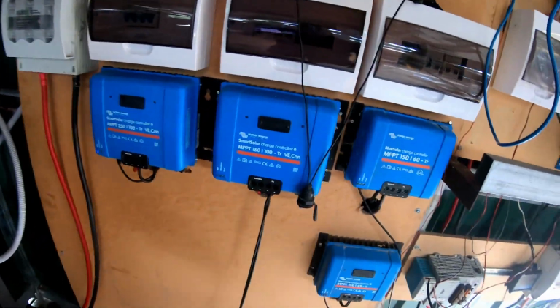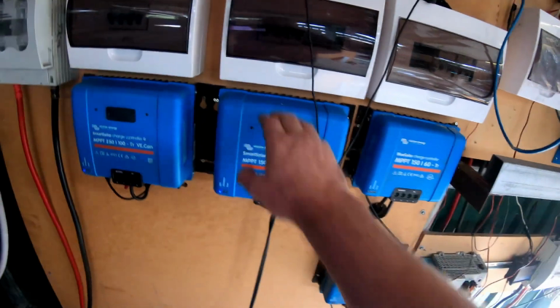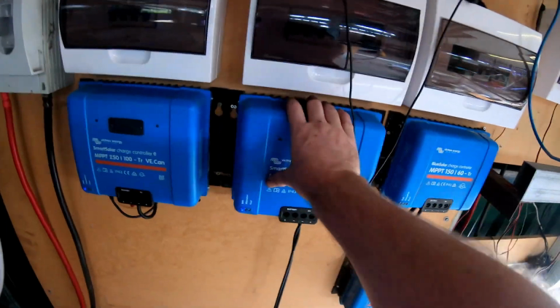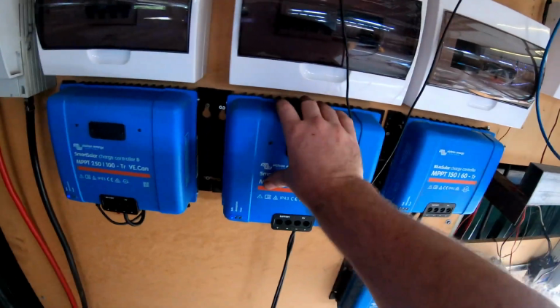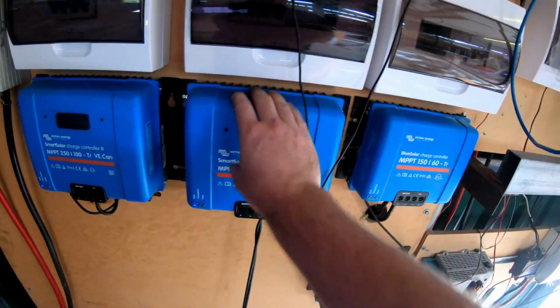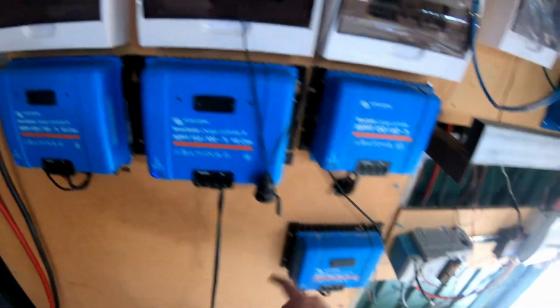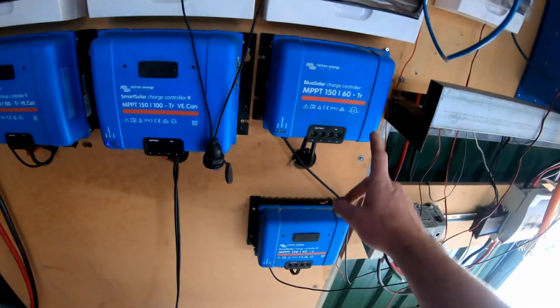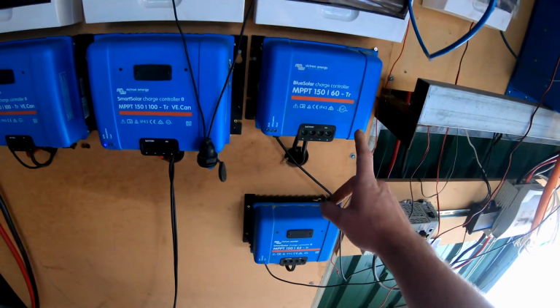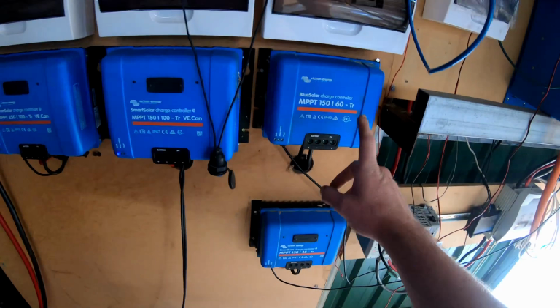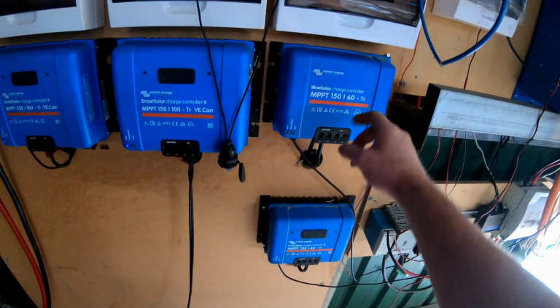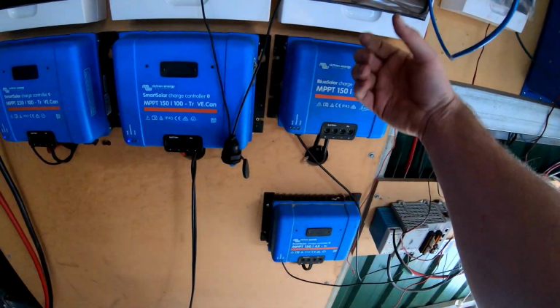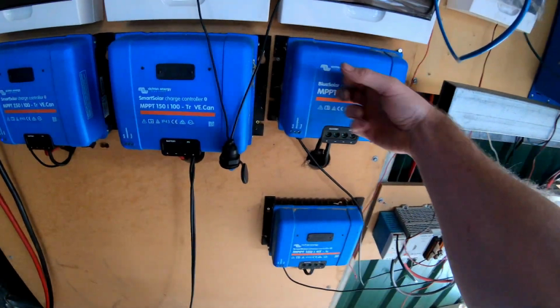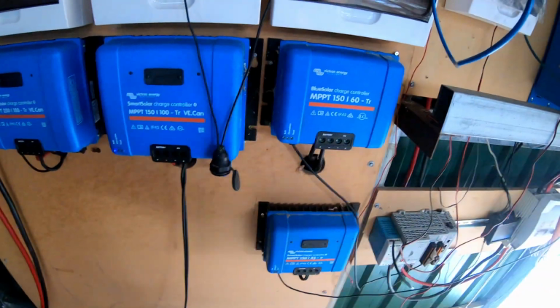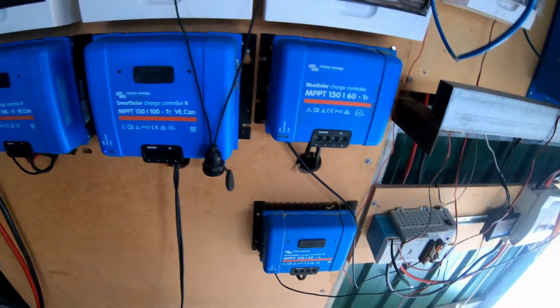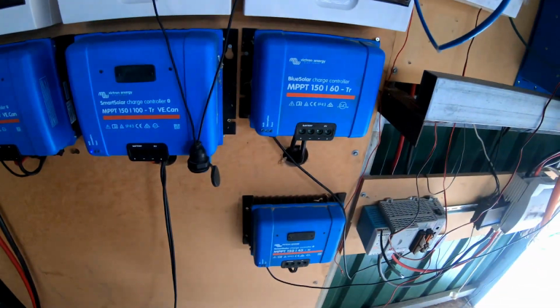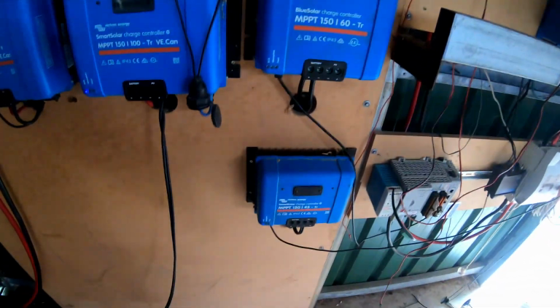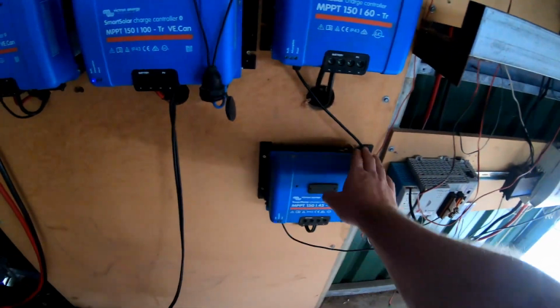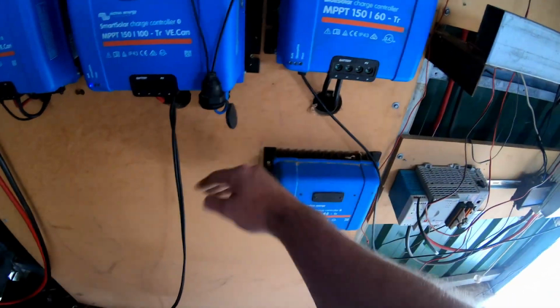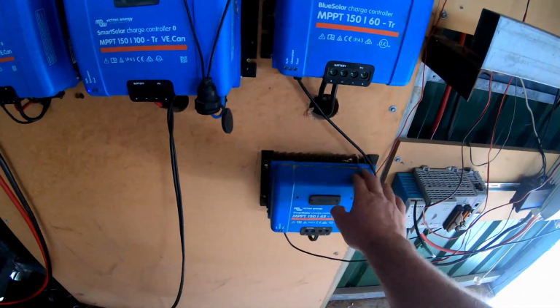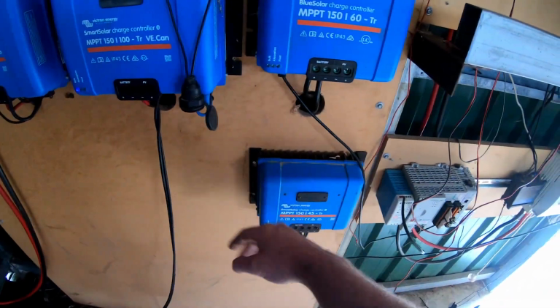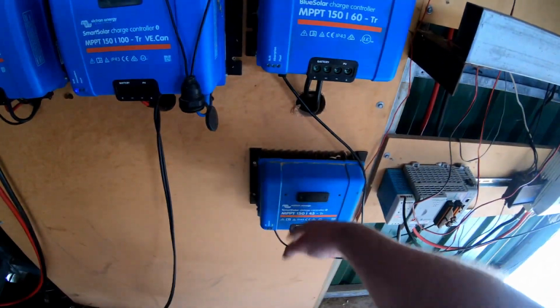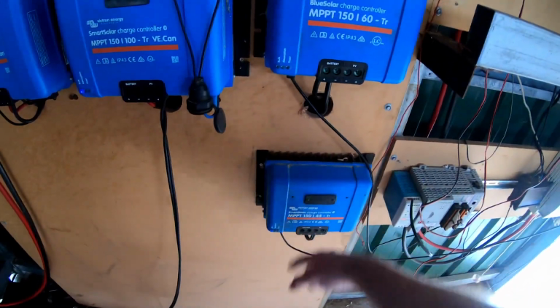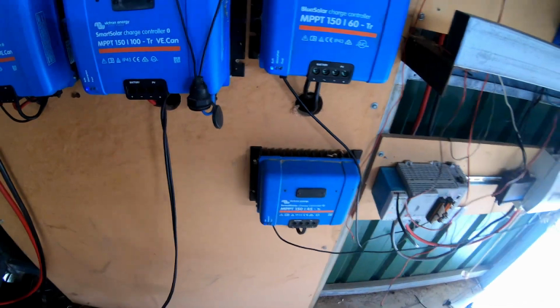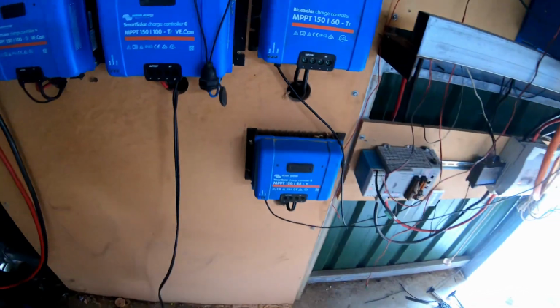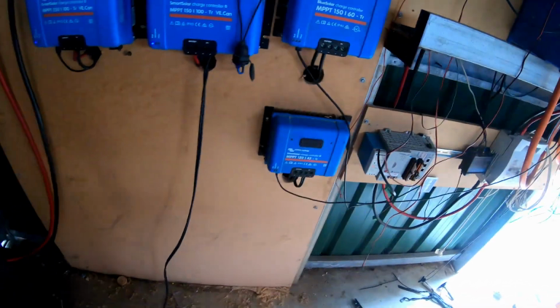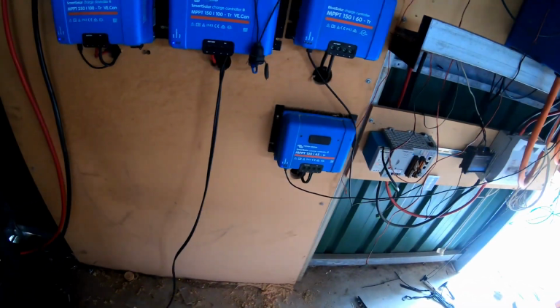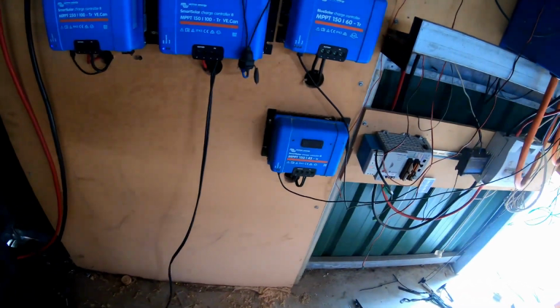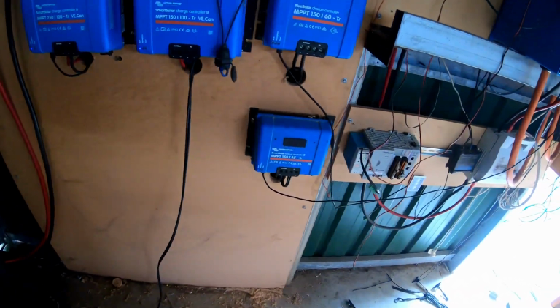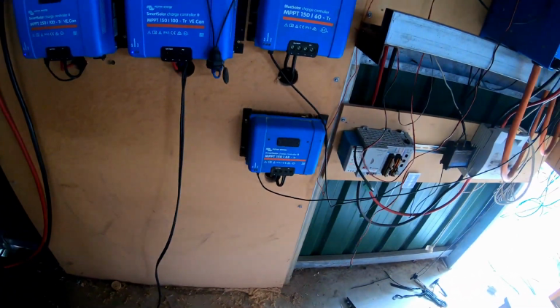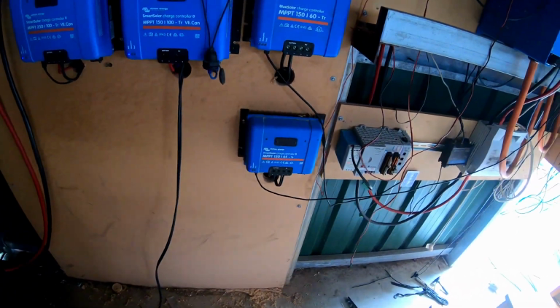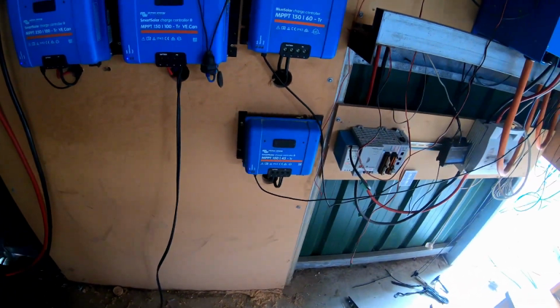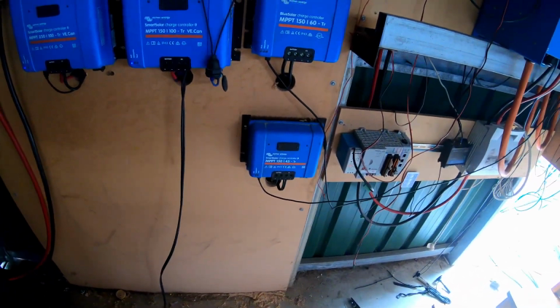This one's still just got 4.4 on it. That one's not currently doing anything — it's got three panels on it, I think, maybe. Not even.